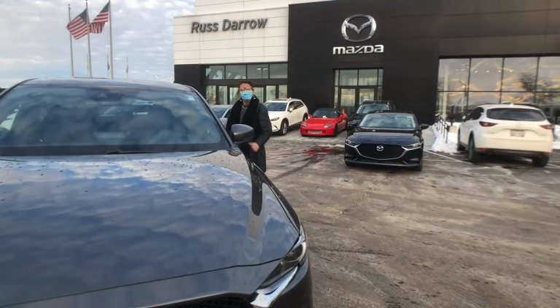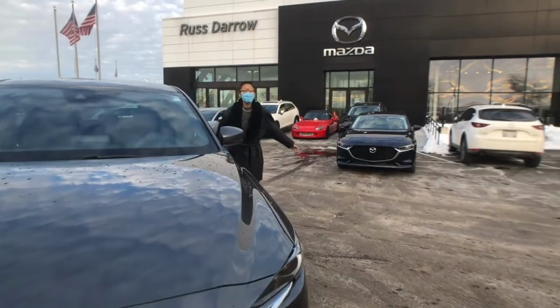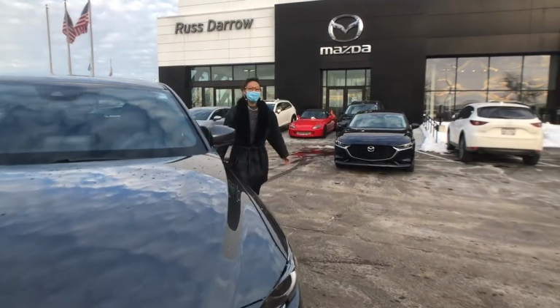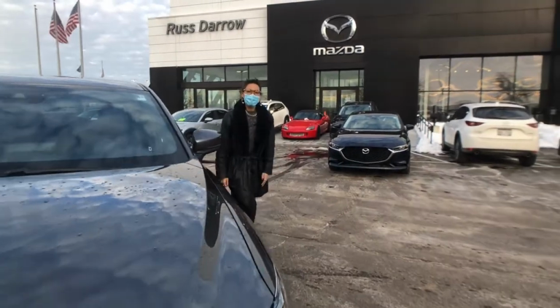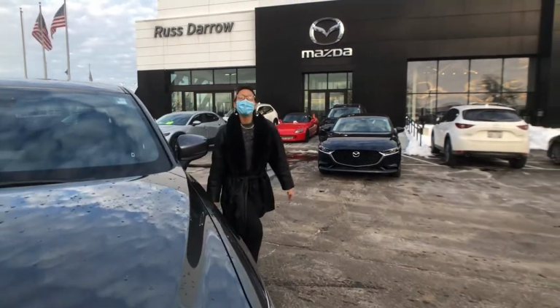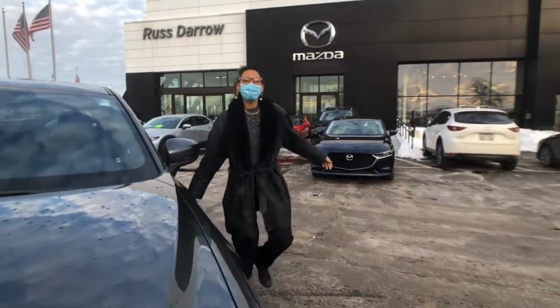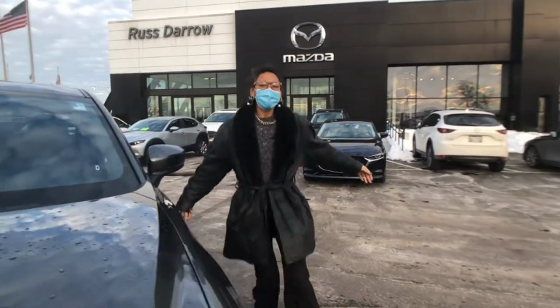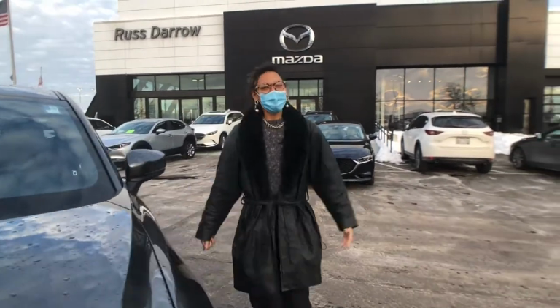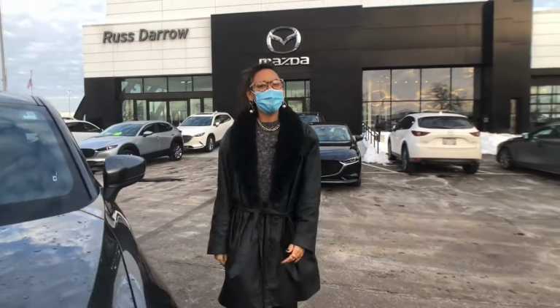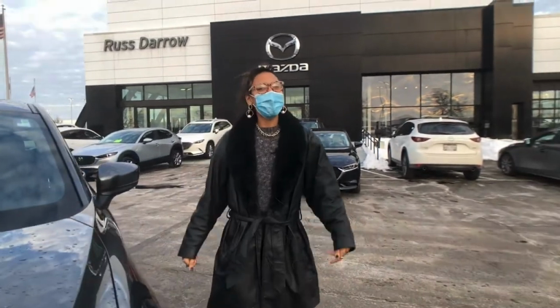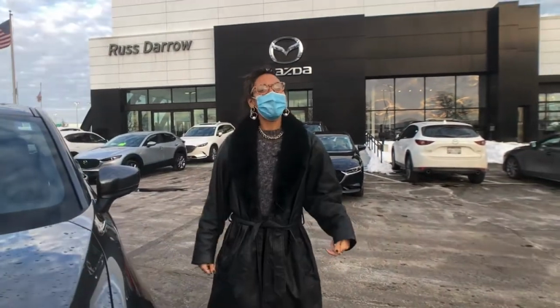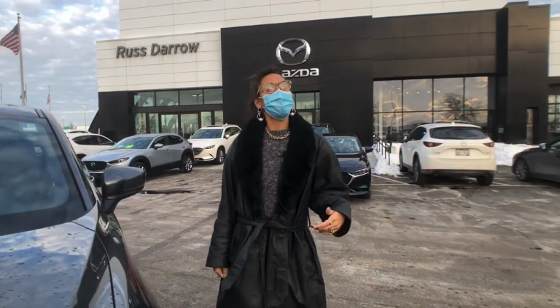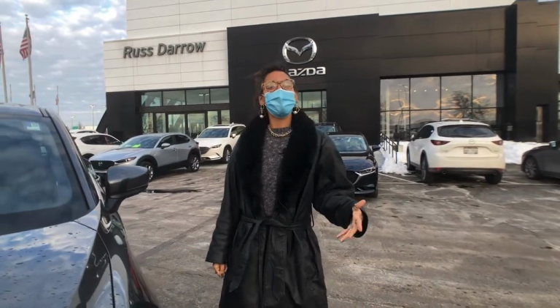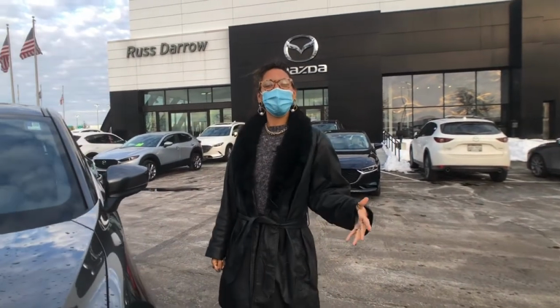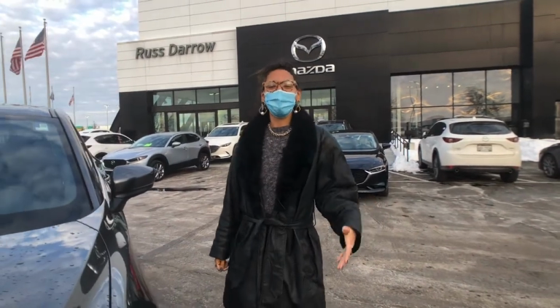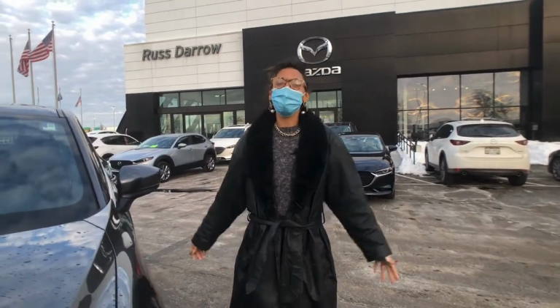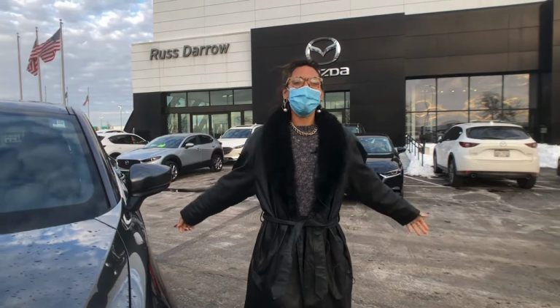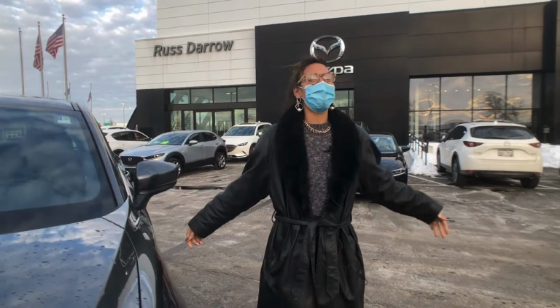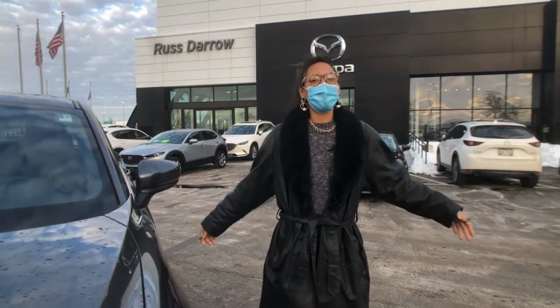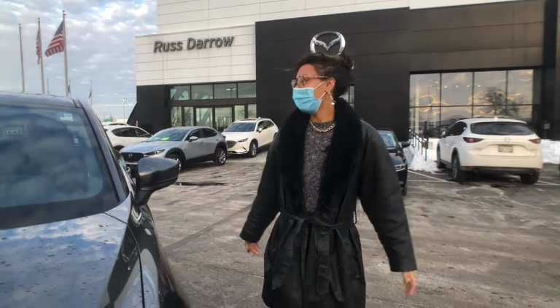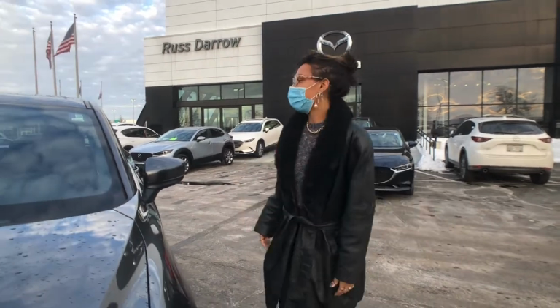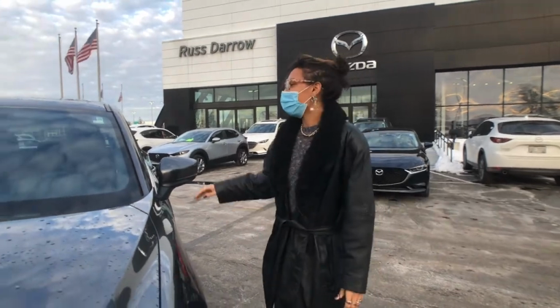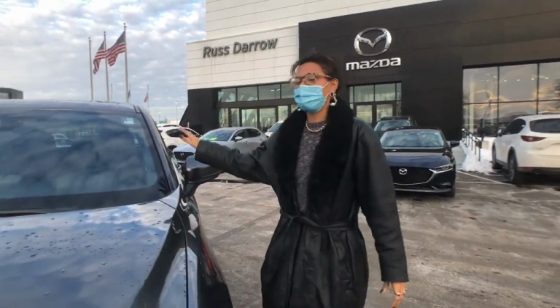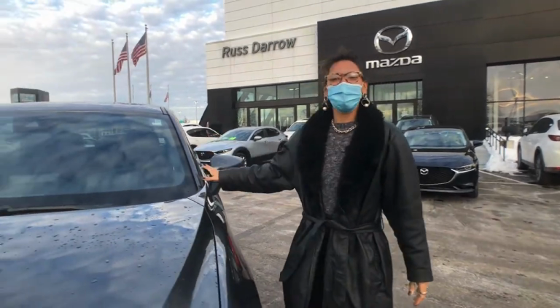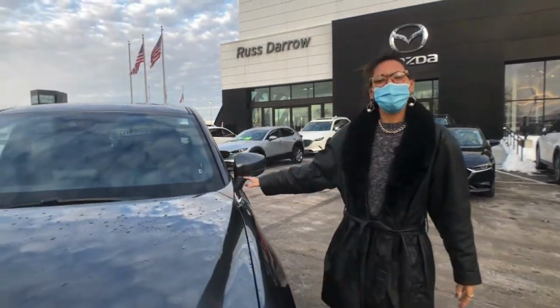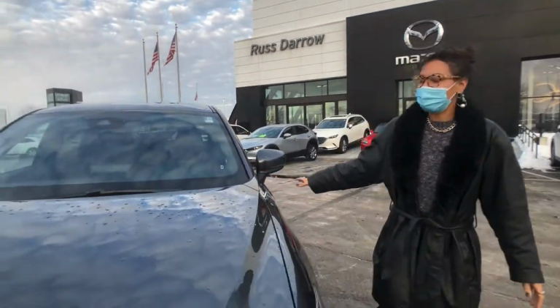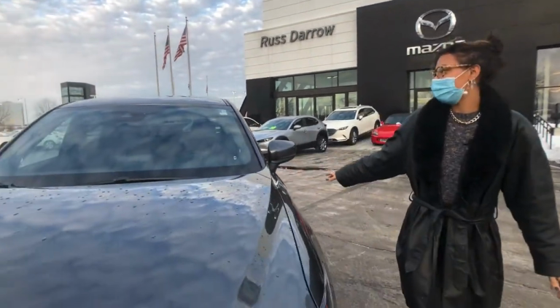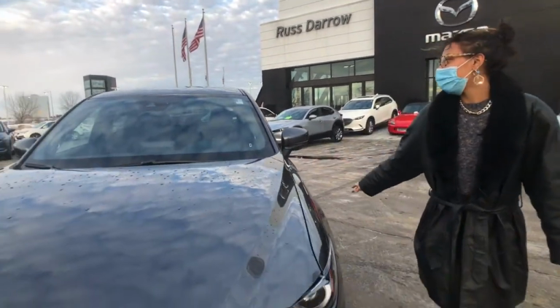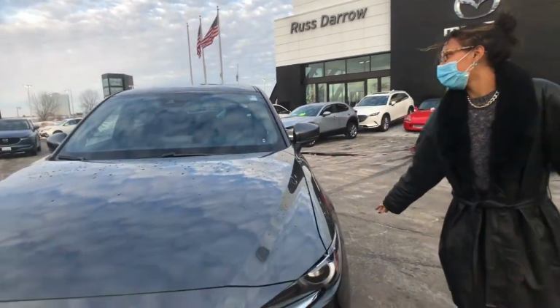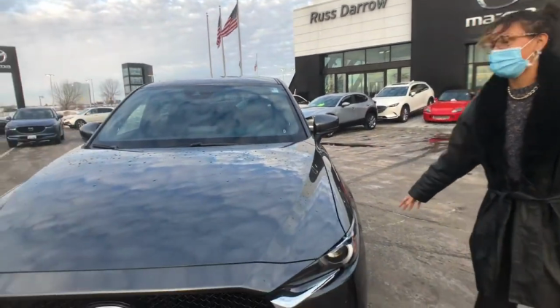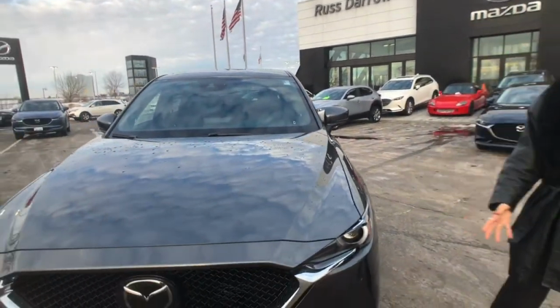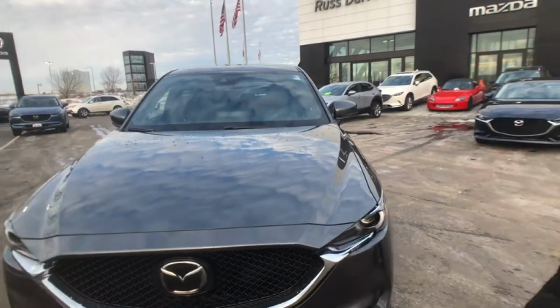Hey everybody, how you doing? My name is Faith. I'm going to be taking you on a virtual test drive today. Today we have a 2020 Mazda CX-5 Signature.